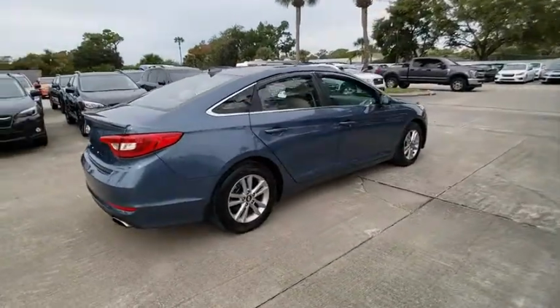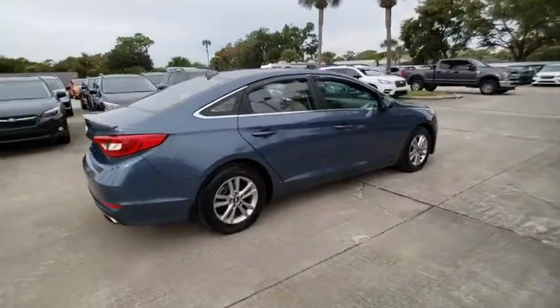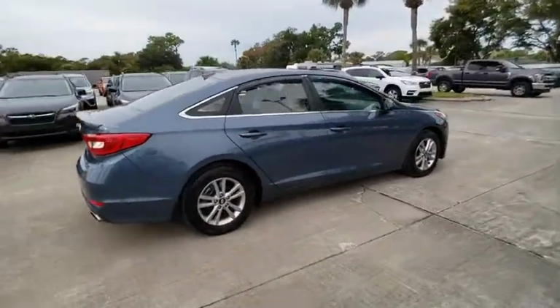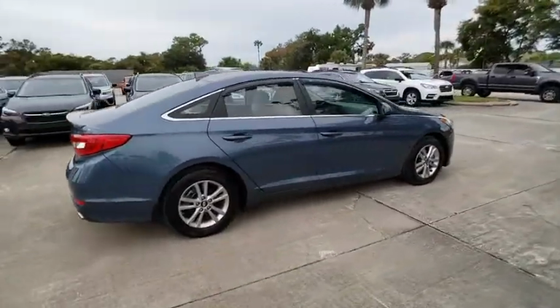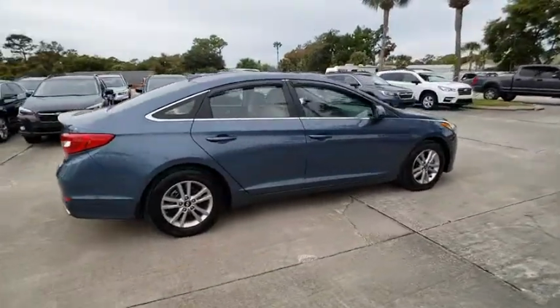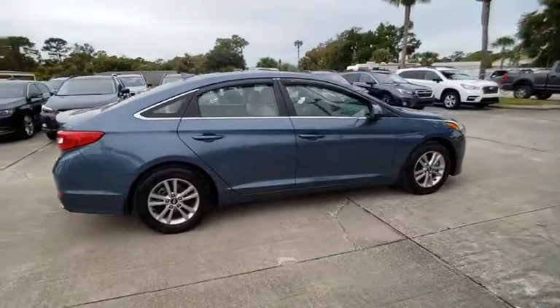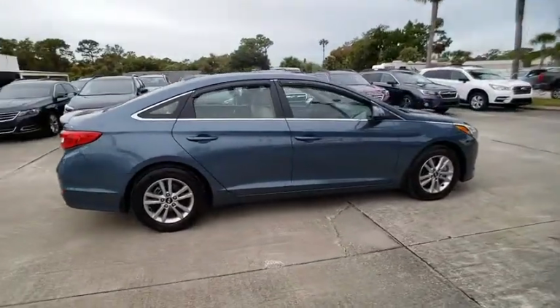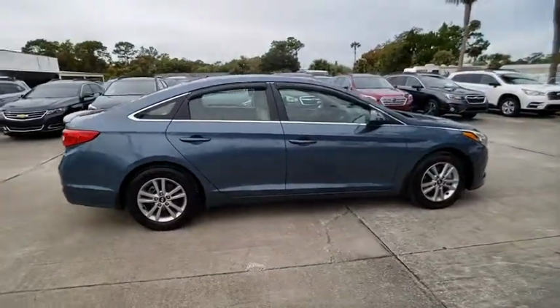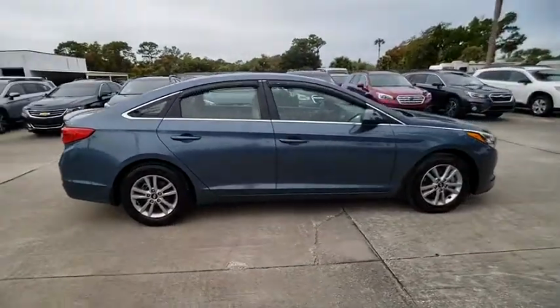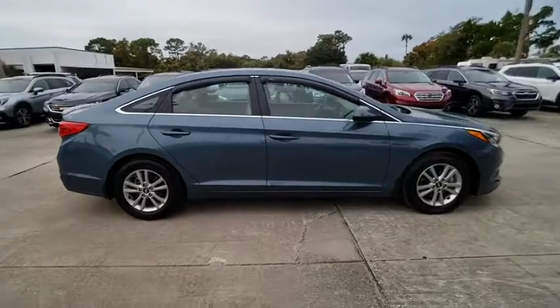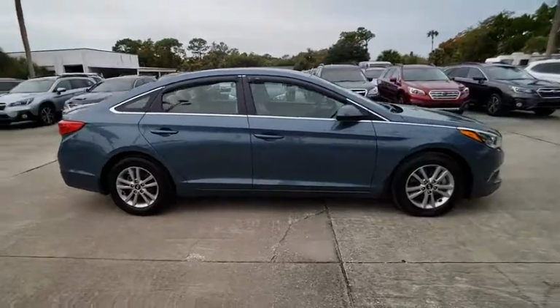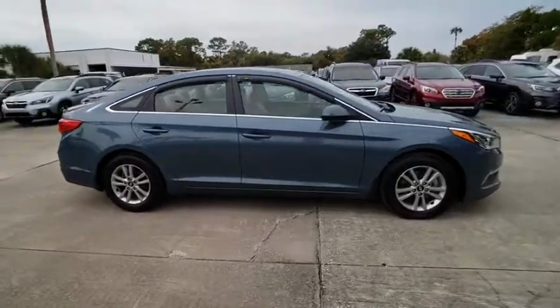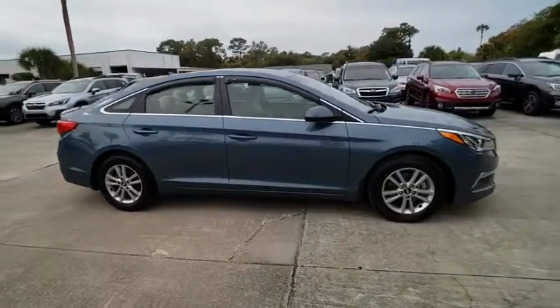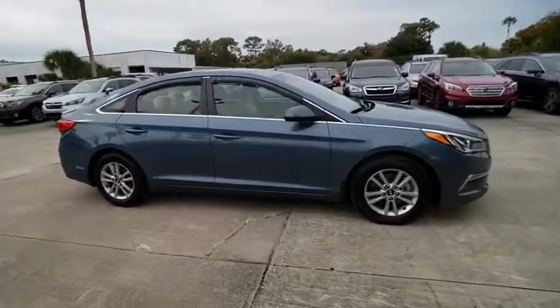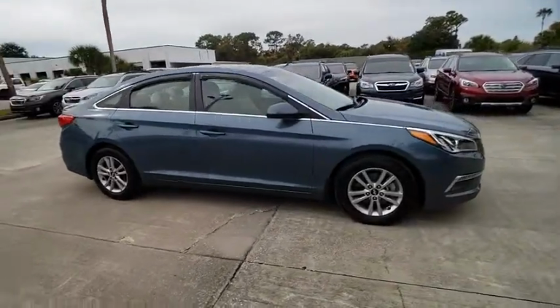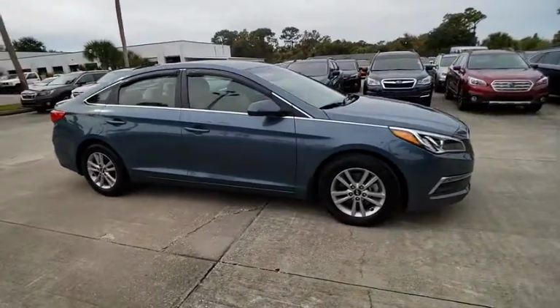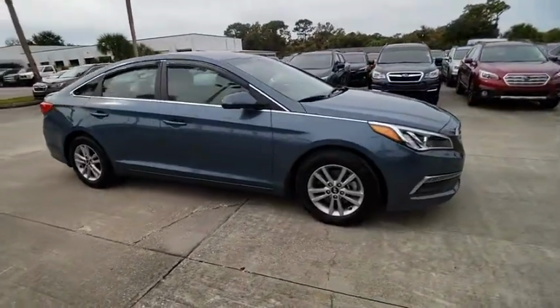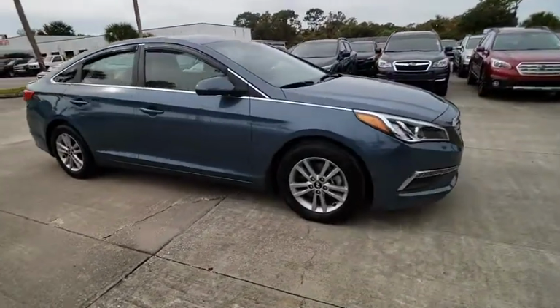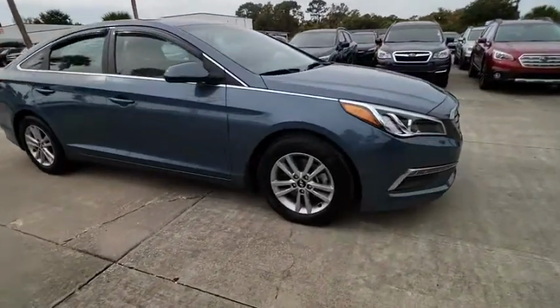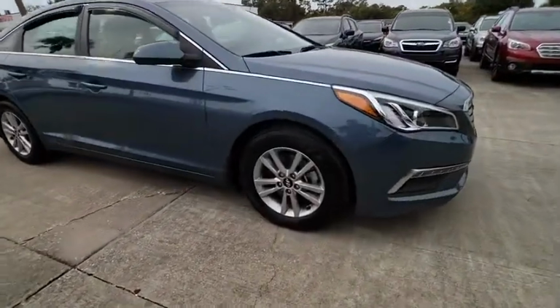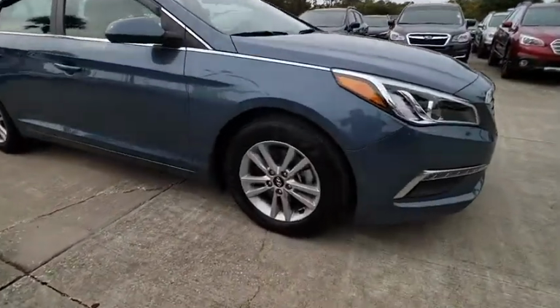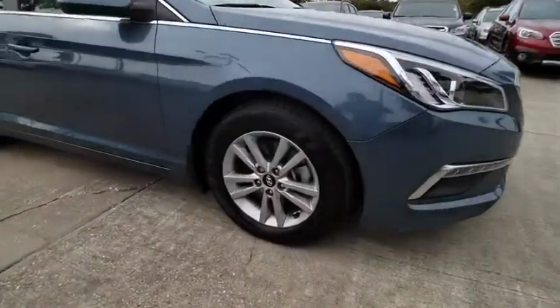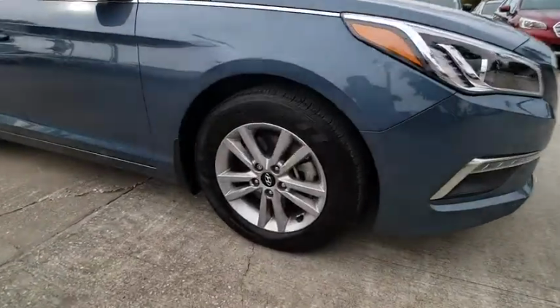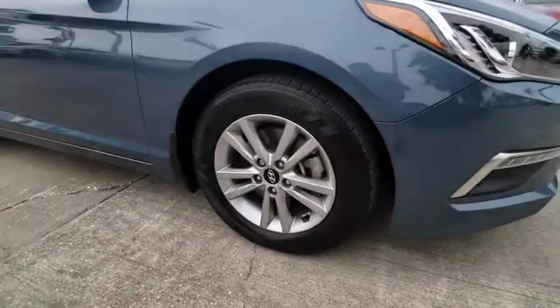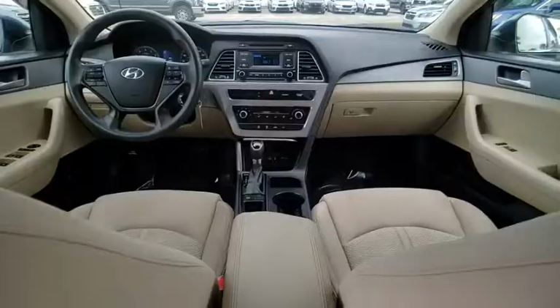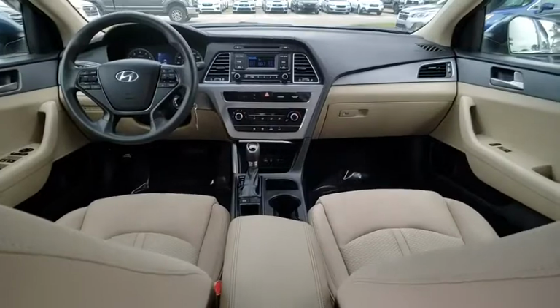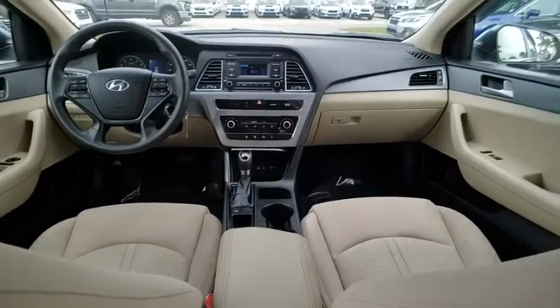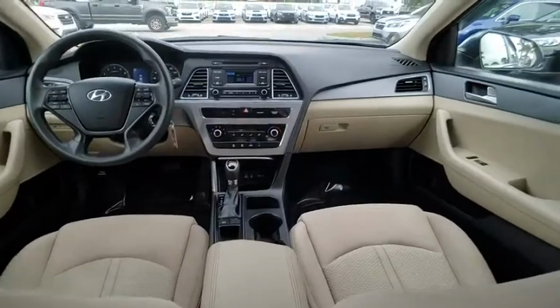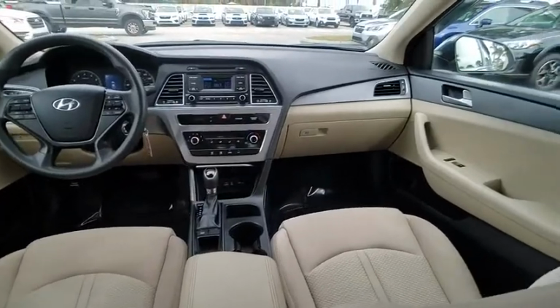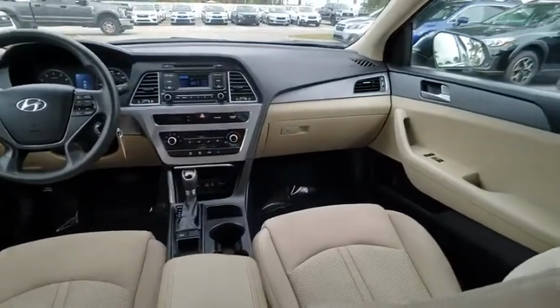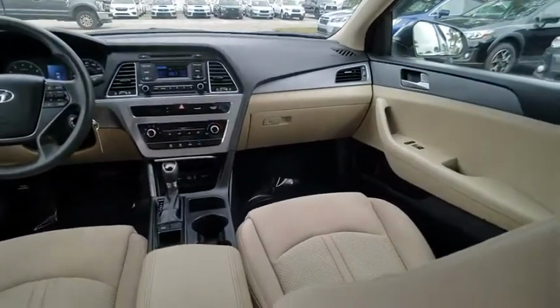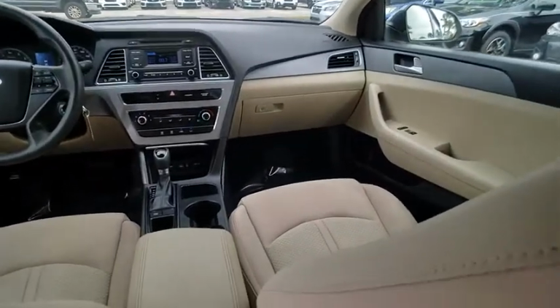Don't forget the exterior corrosion protection of the 14-step Roto-Dip system that provides unmatched protection for your Sonata, and is priced below $15,000.